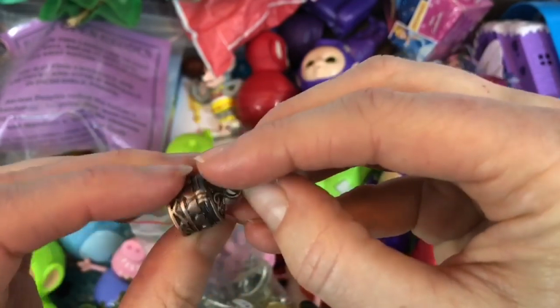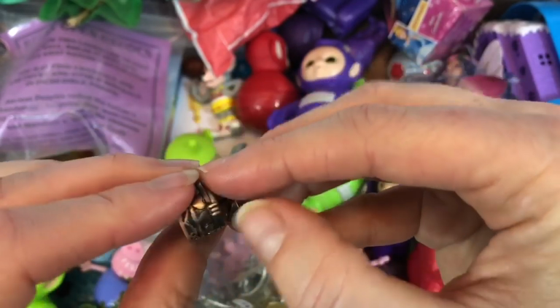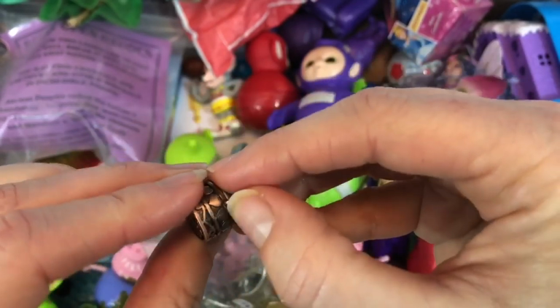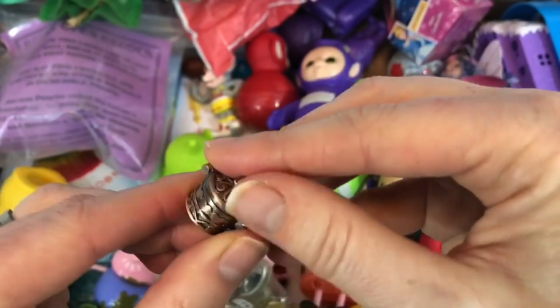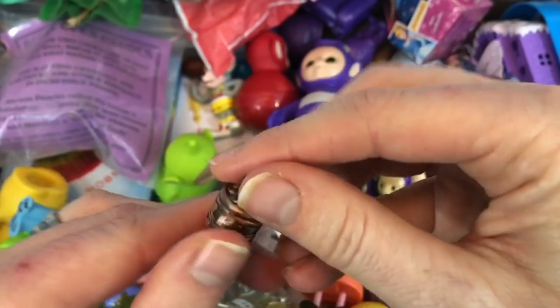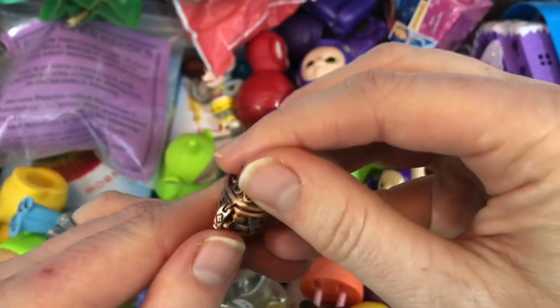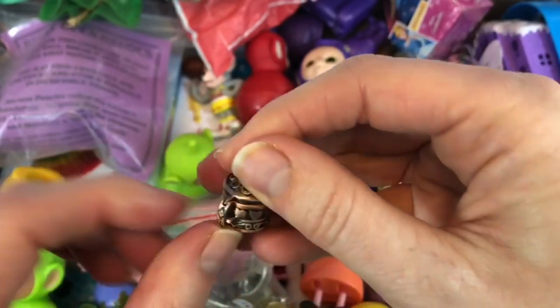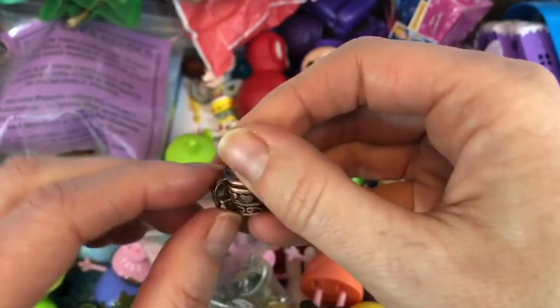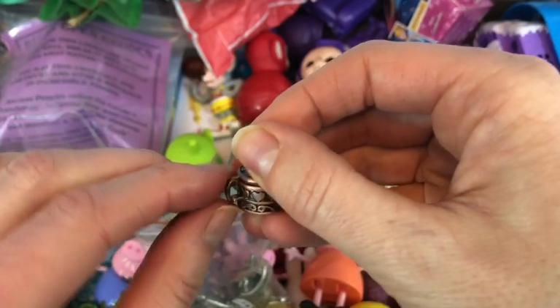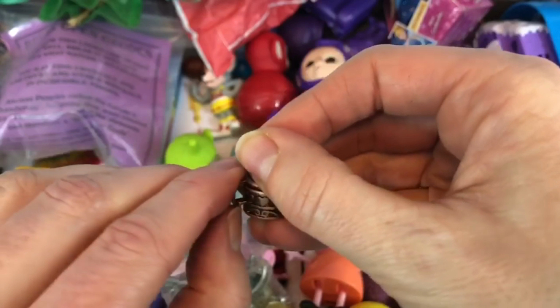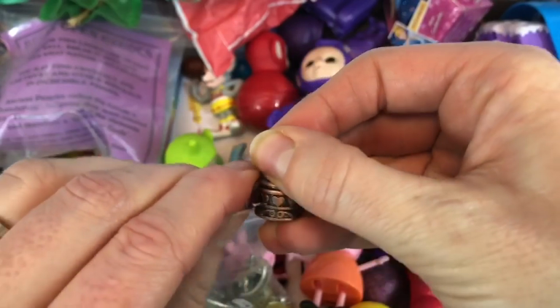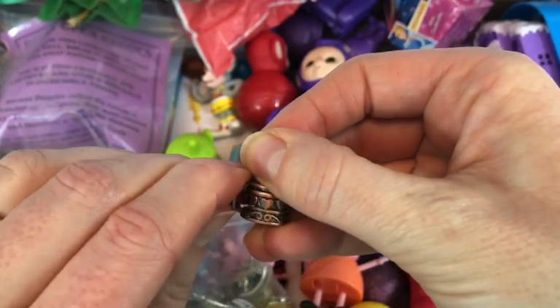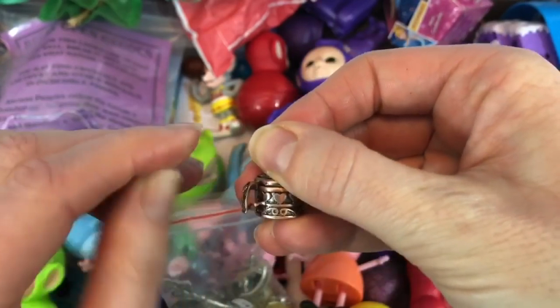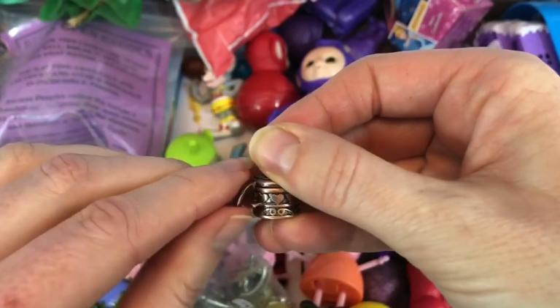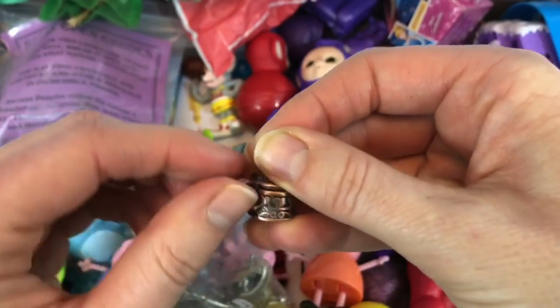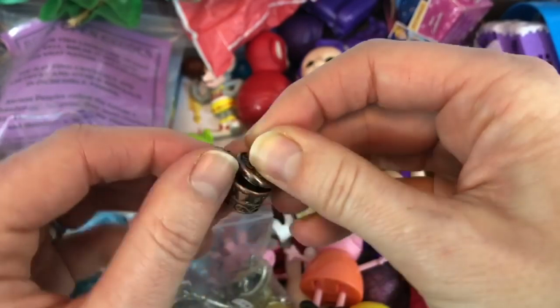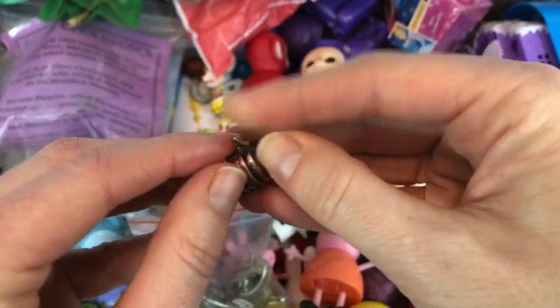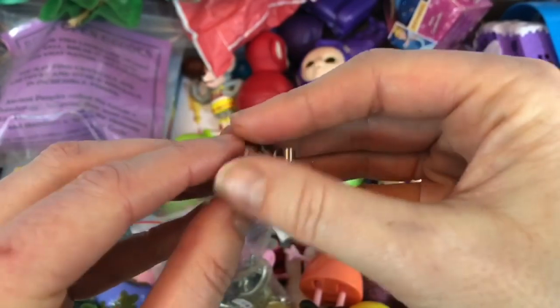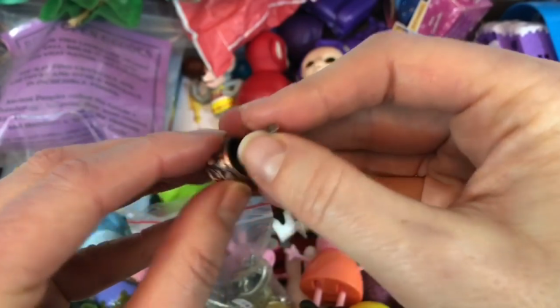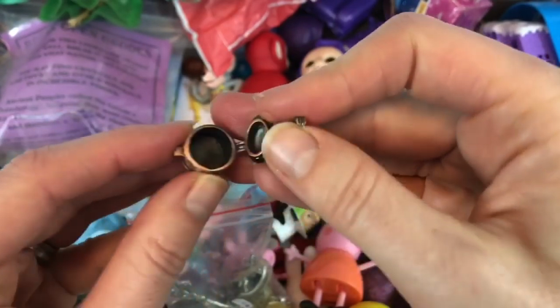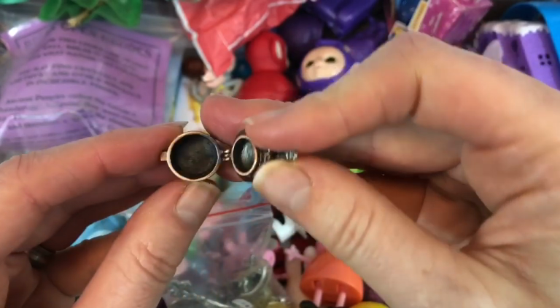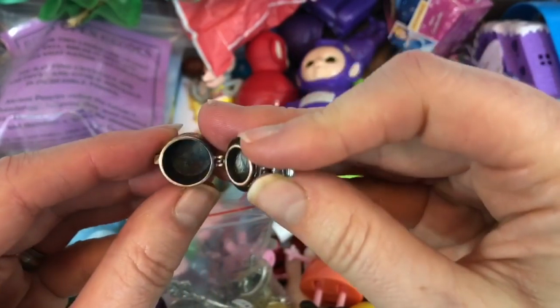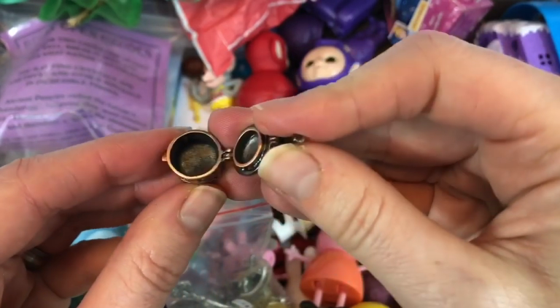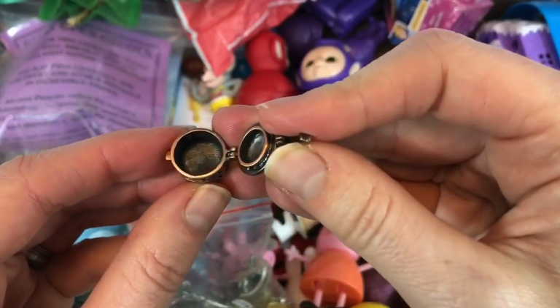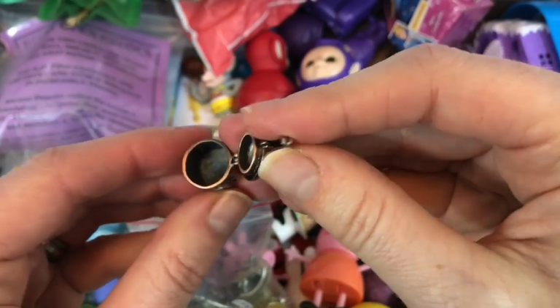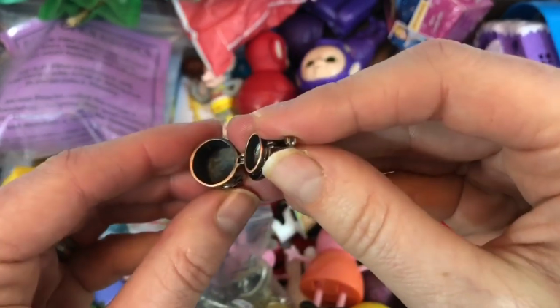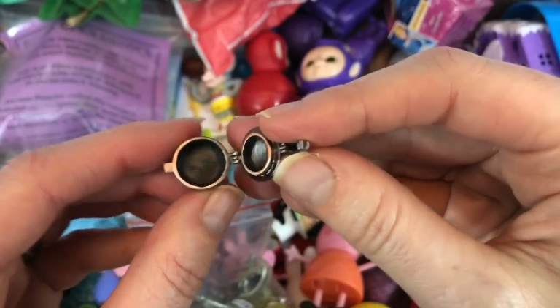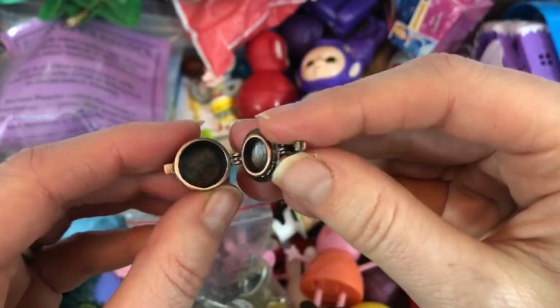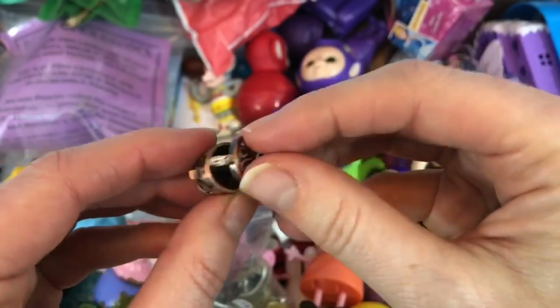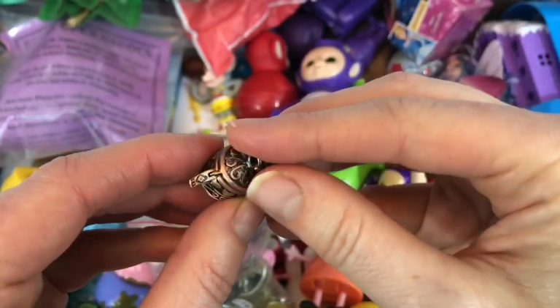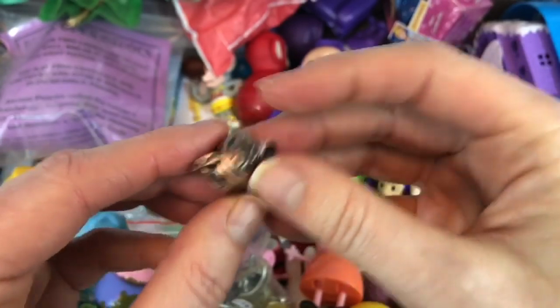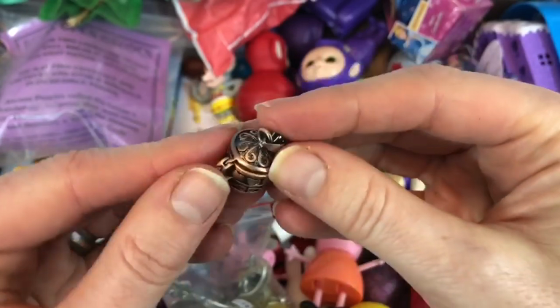It's got a clip. And it actually opens up. I wonder what you could put in there.